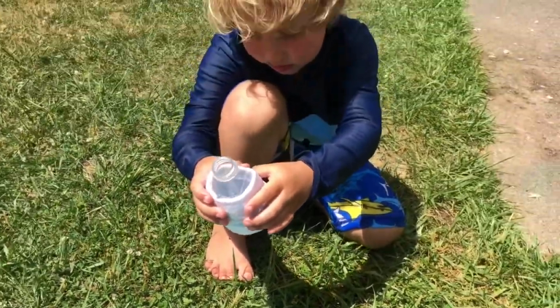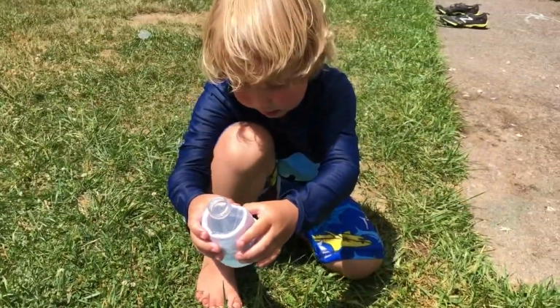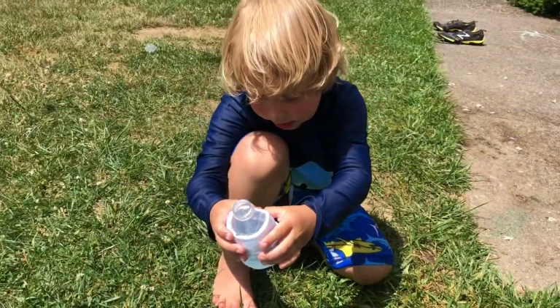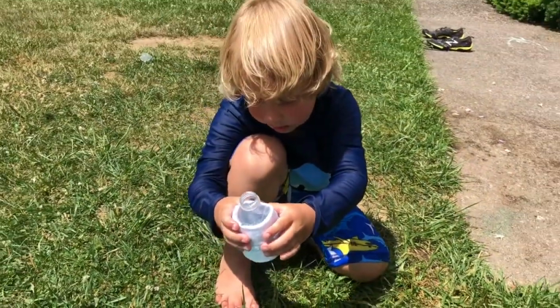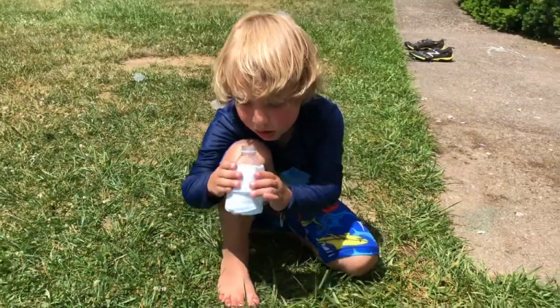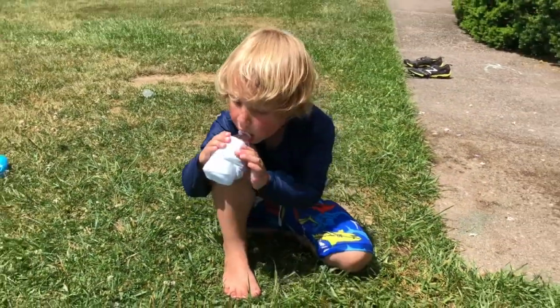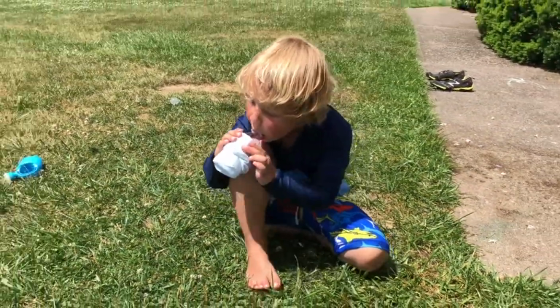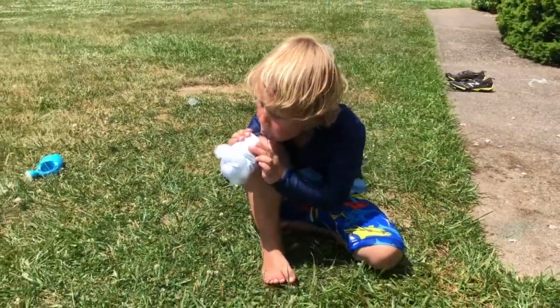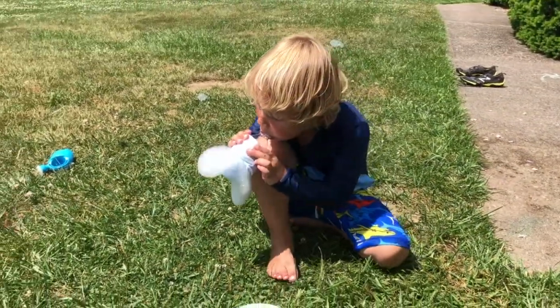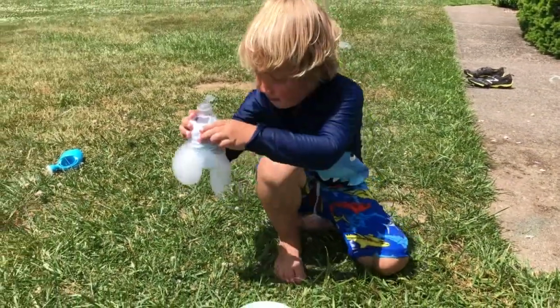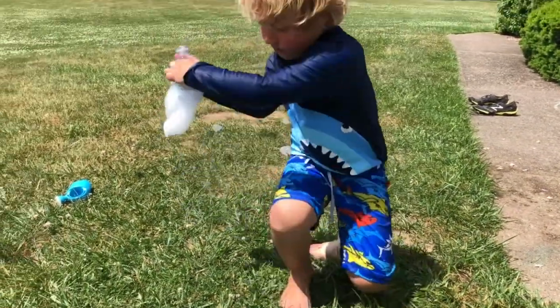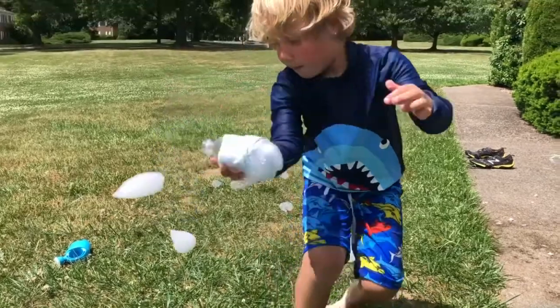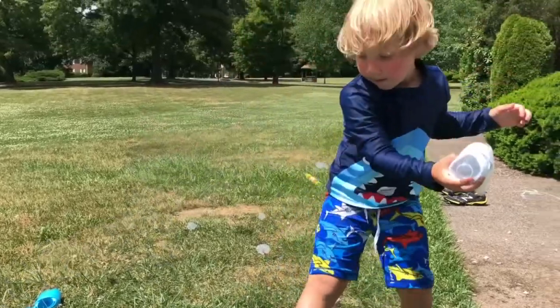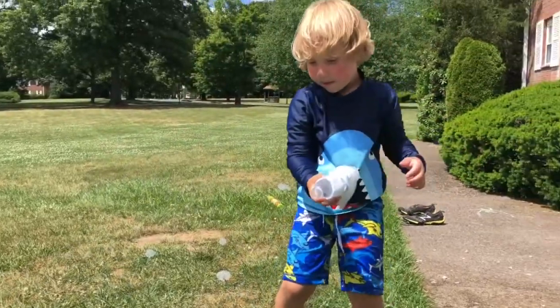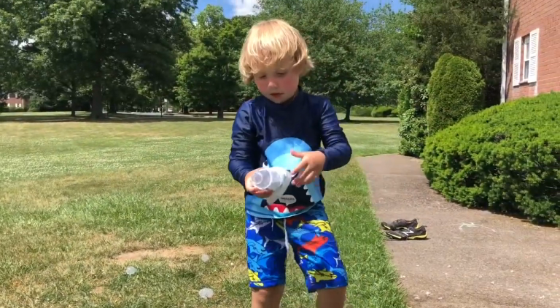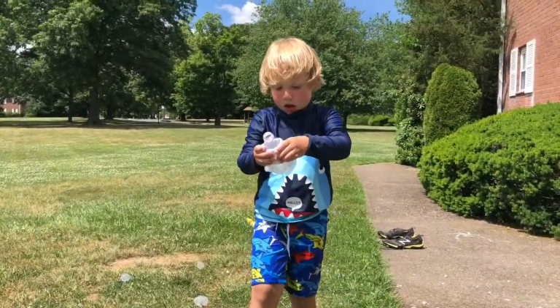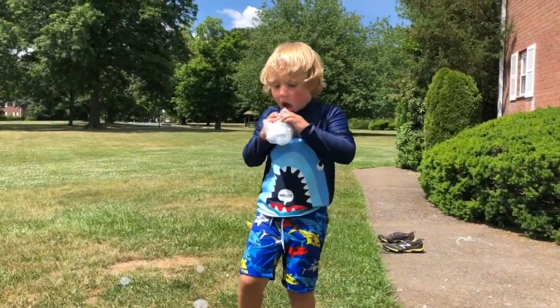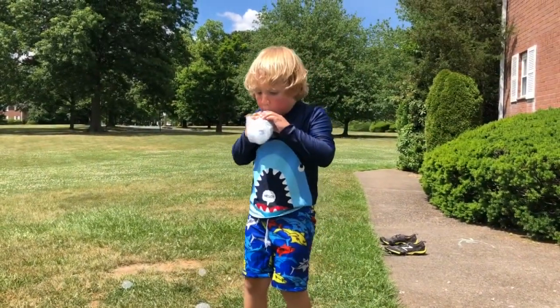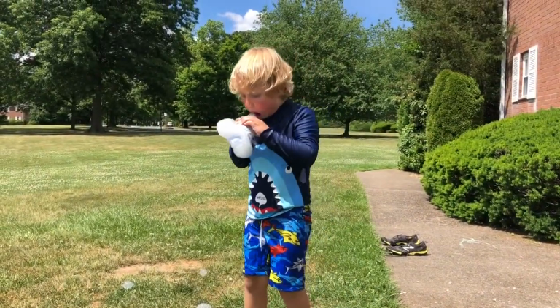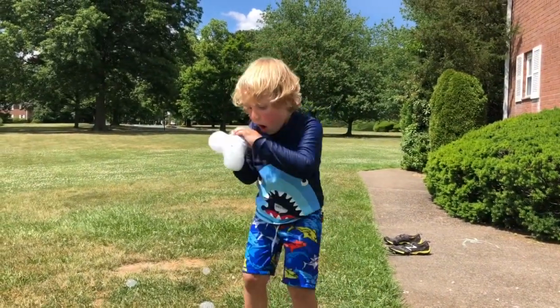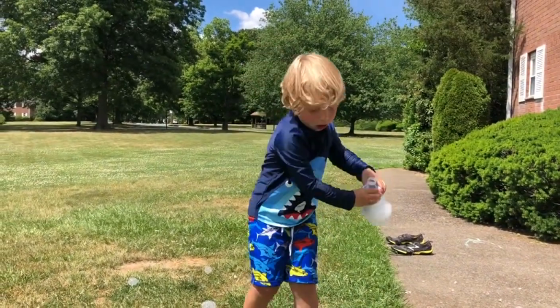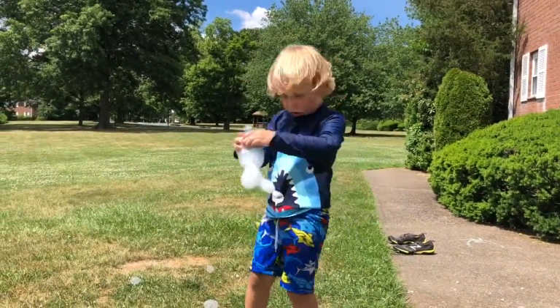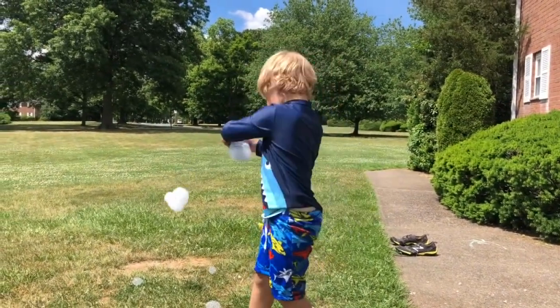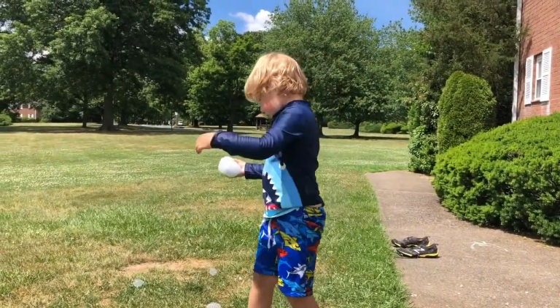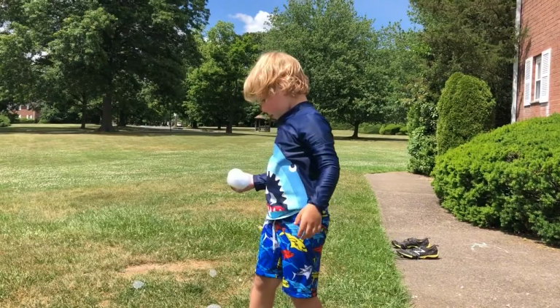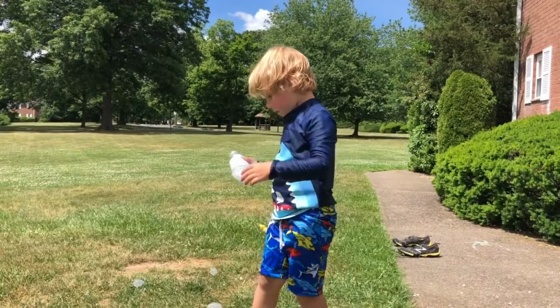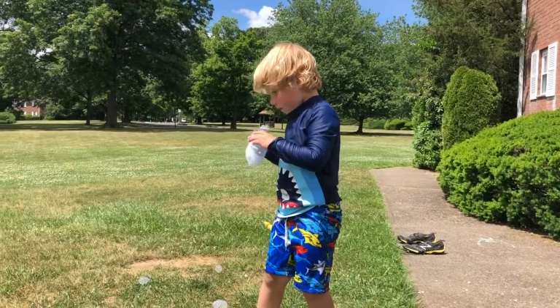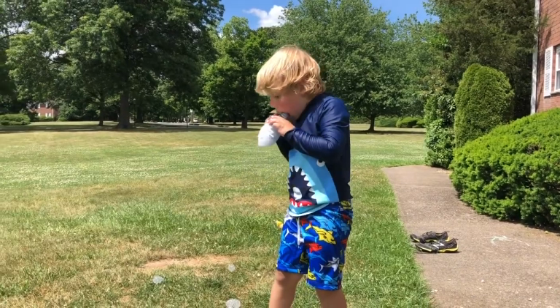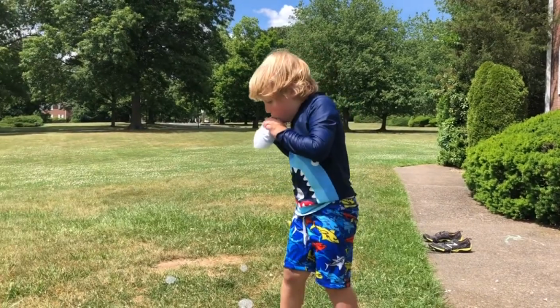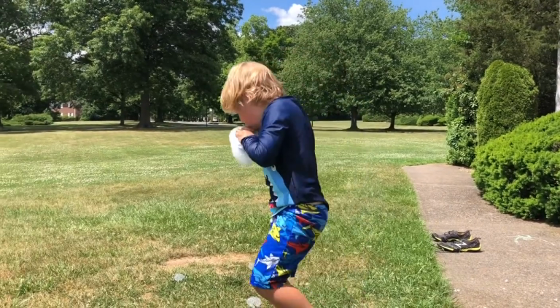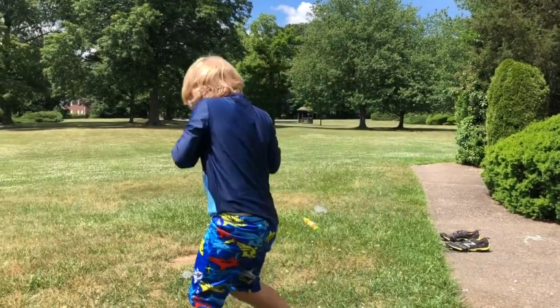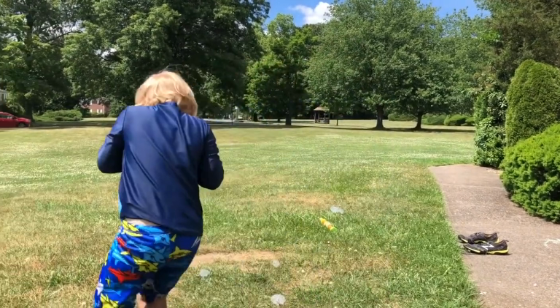Trevor, would you like to do the honors and show everybody what it looks like? Can I do it now? Yep. It's so bubbly. Try and make a really long one, Trev.